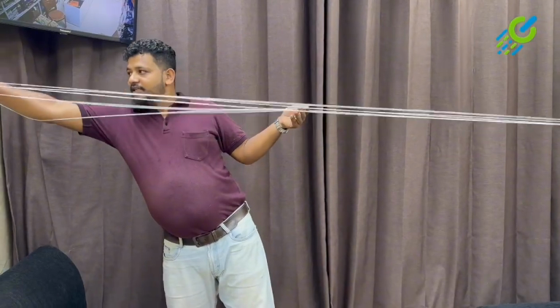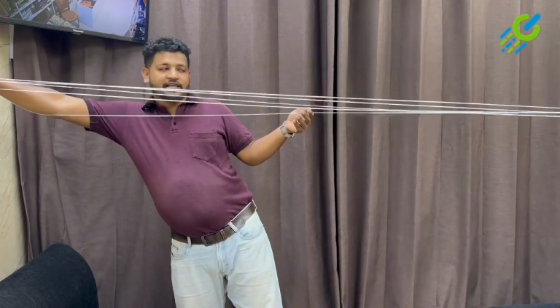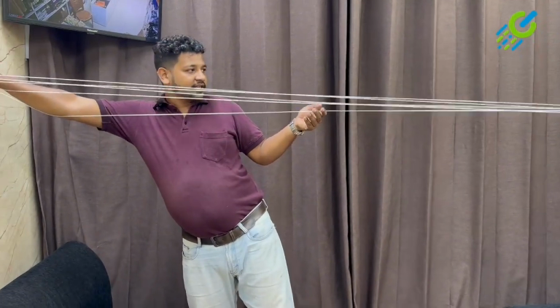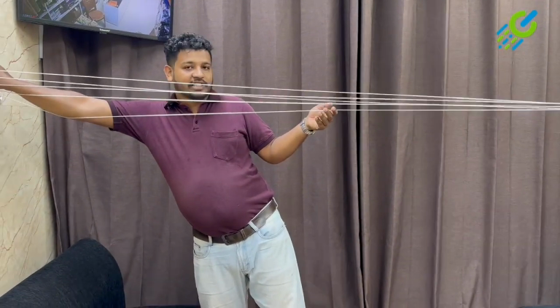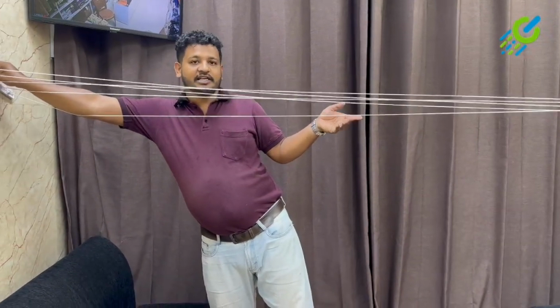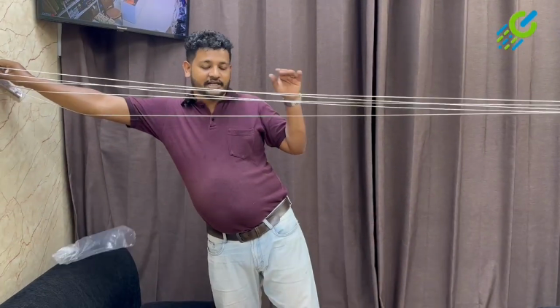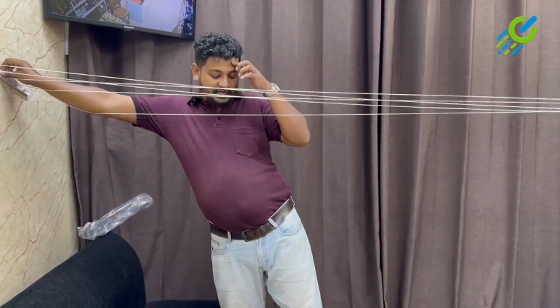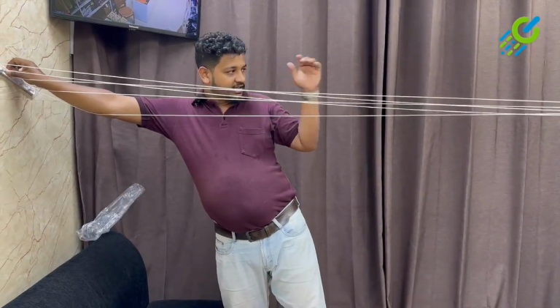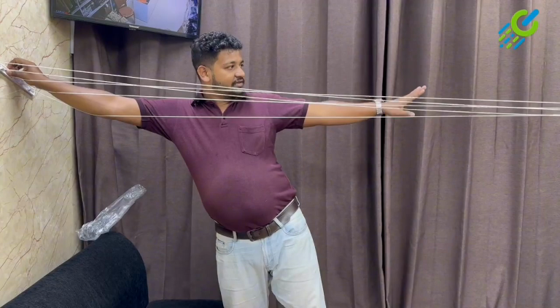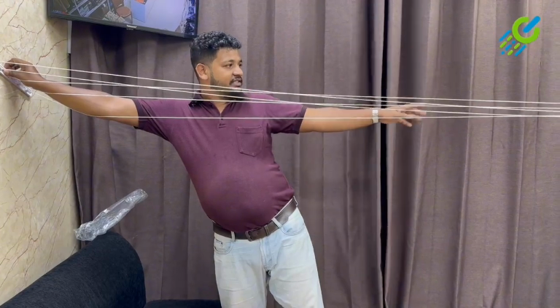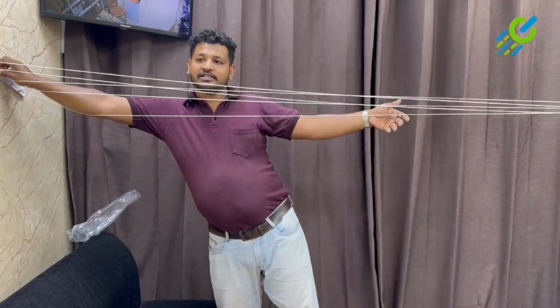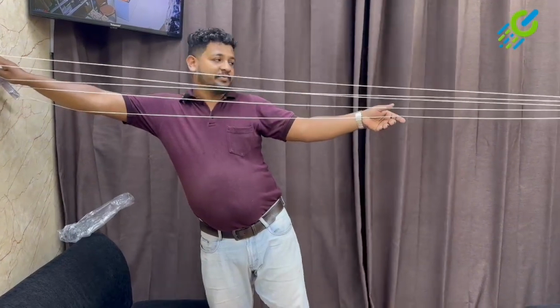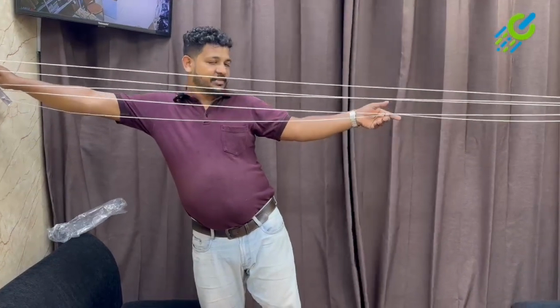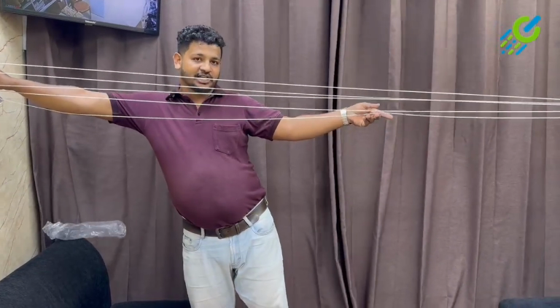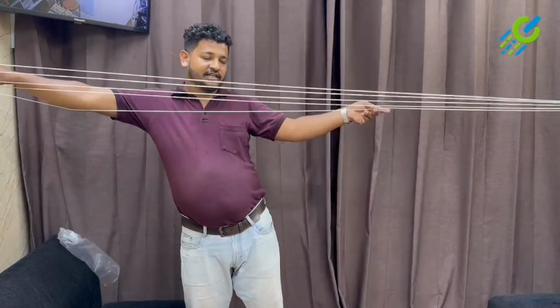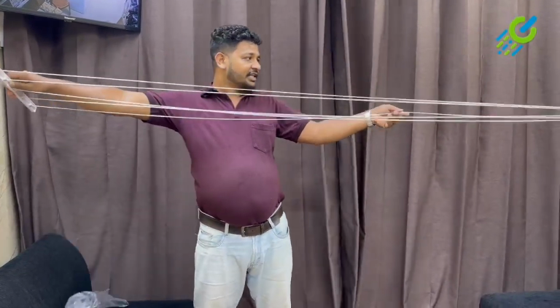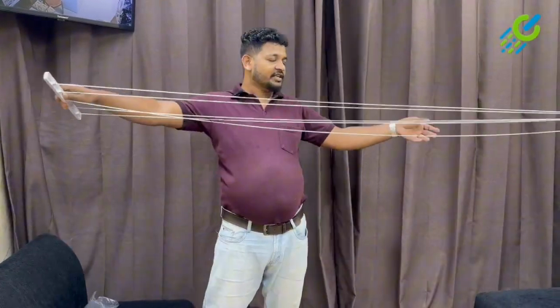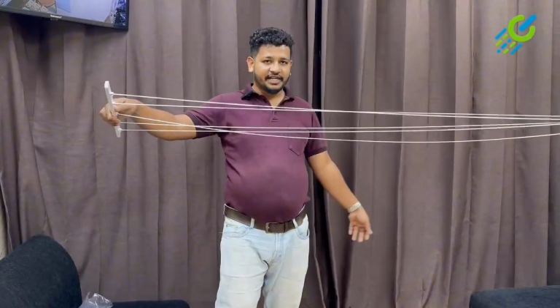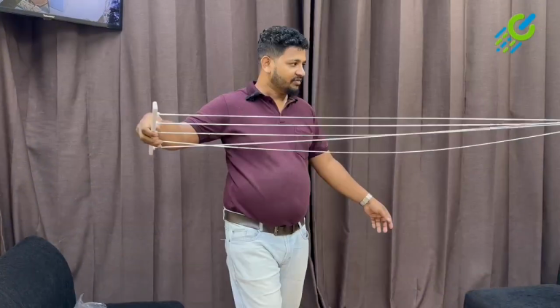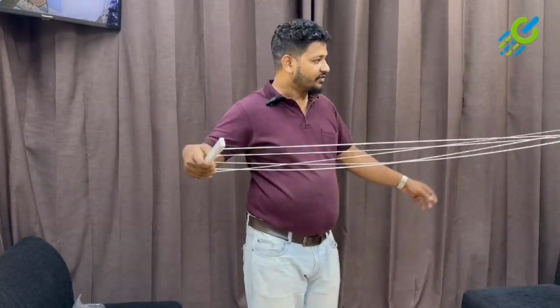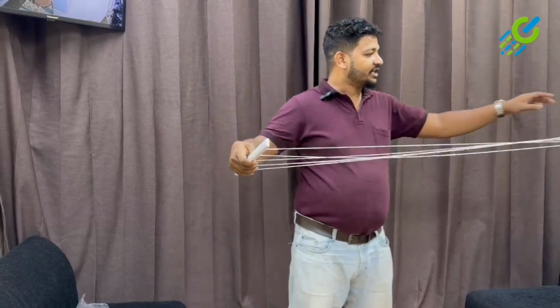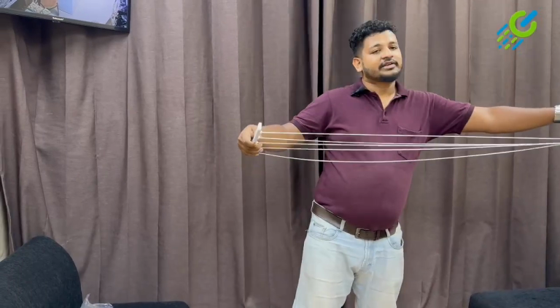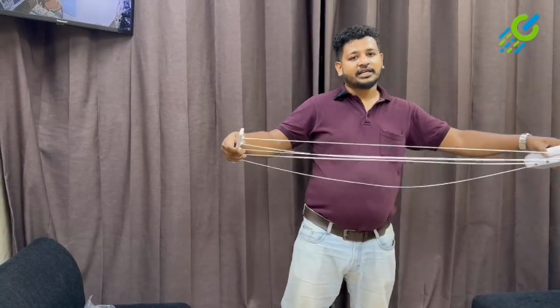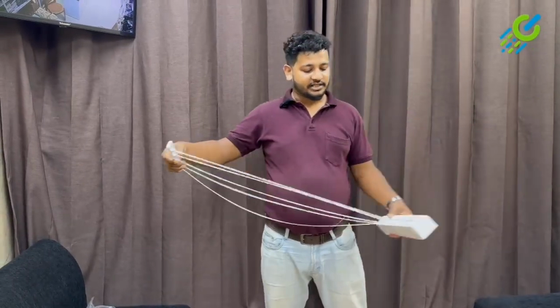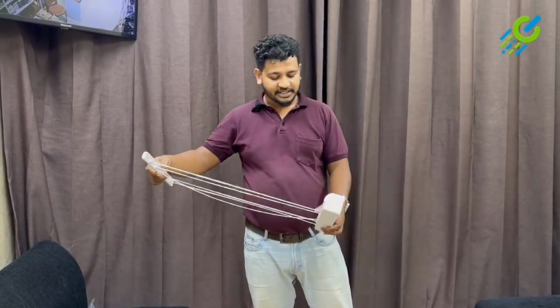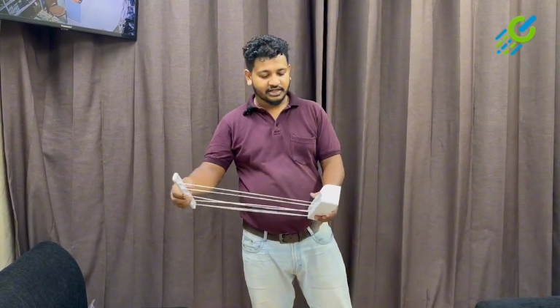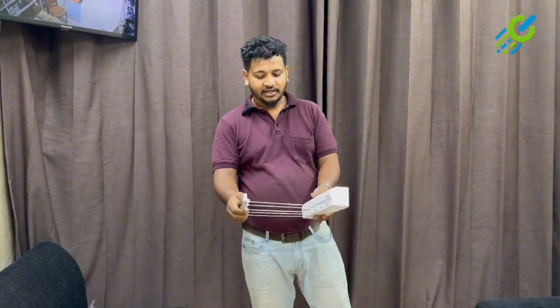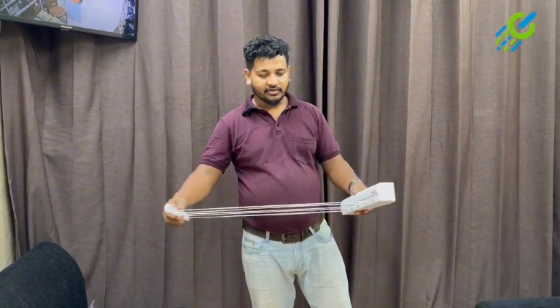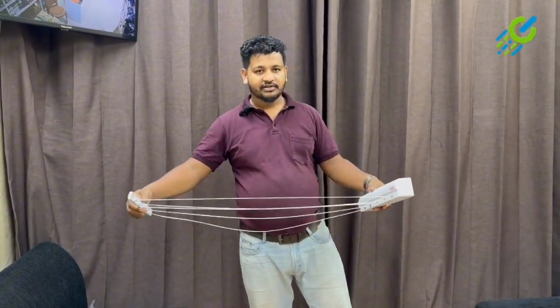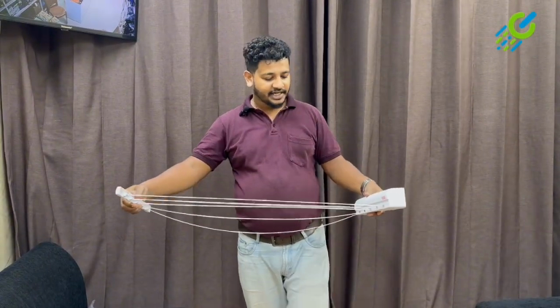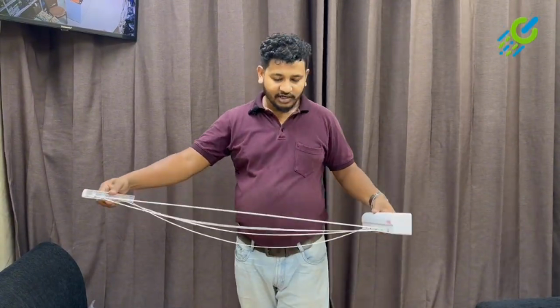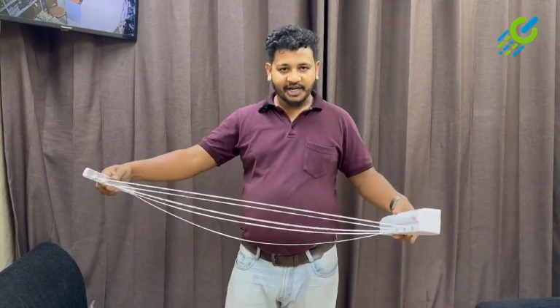The temperature will be in the same place. The temperature will be in the same place. This is the temperature, and the temperature will be in the same place. This is the temperature — about 60 meters.